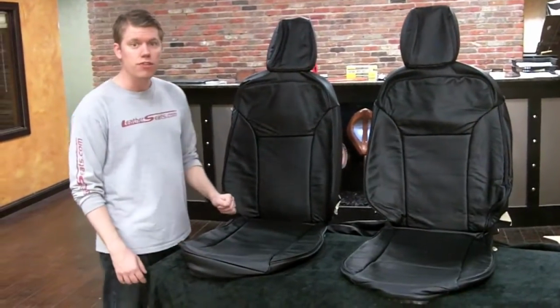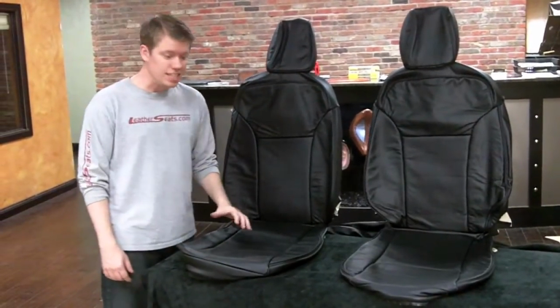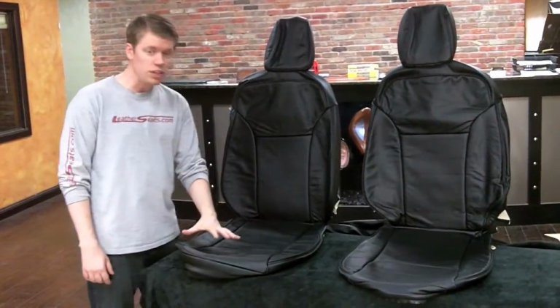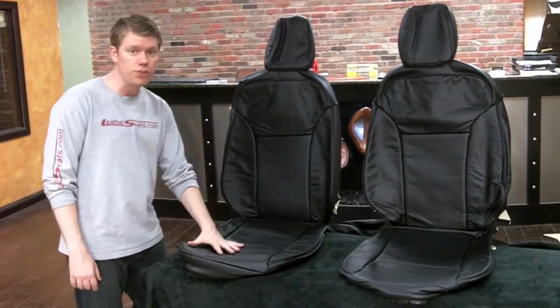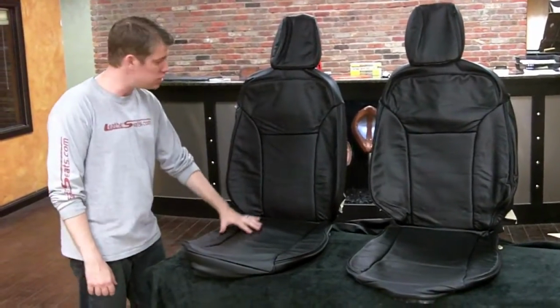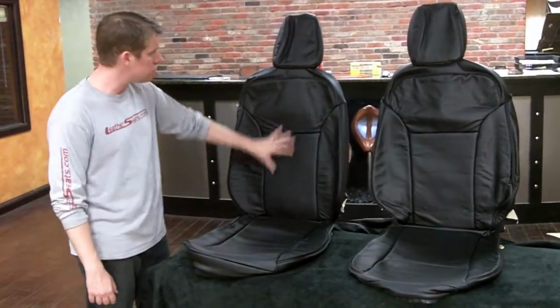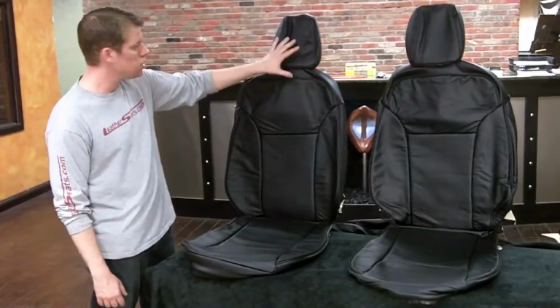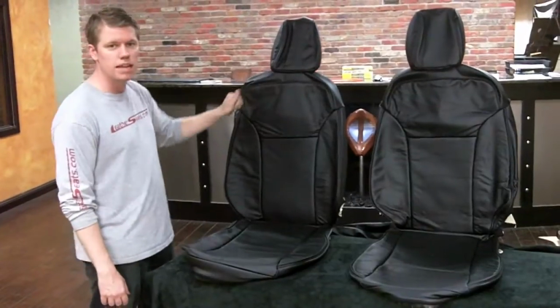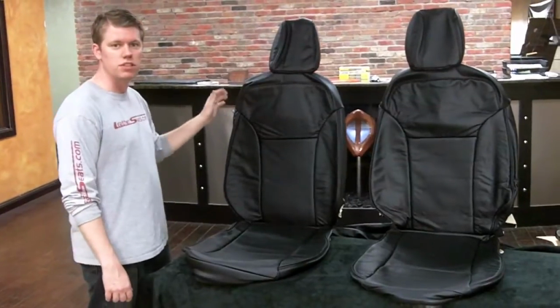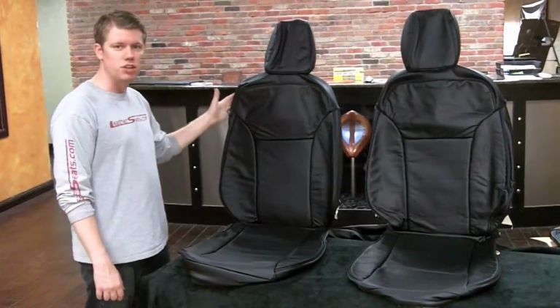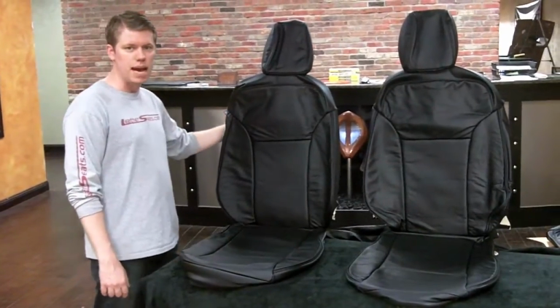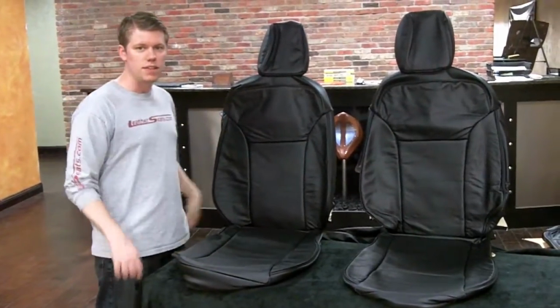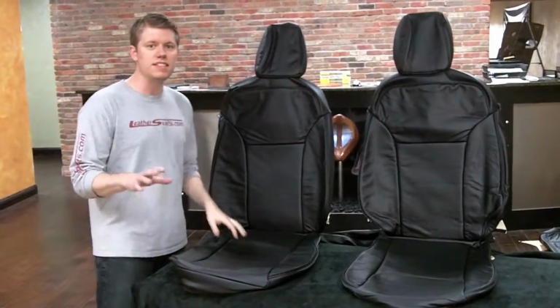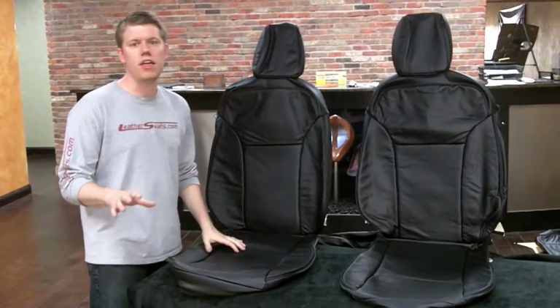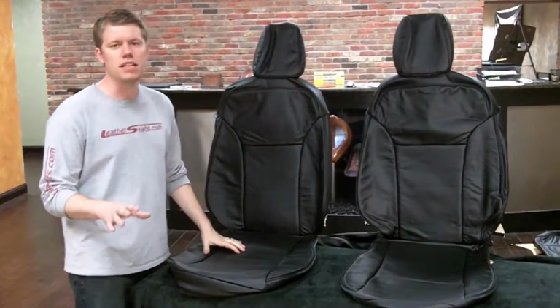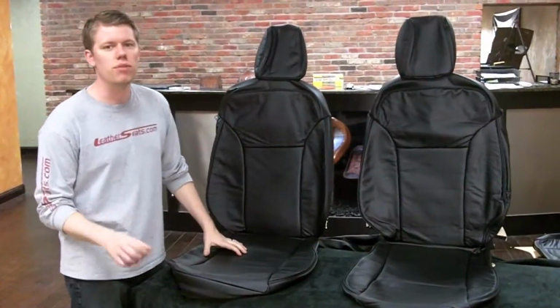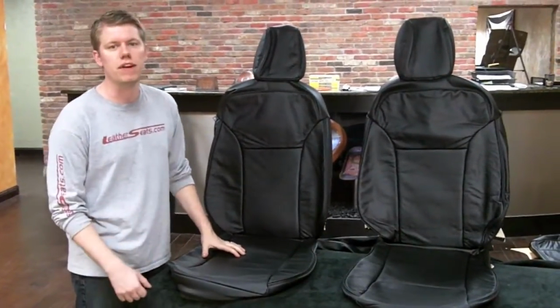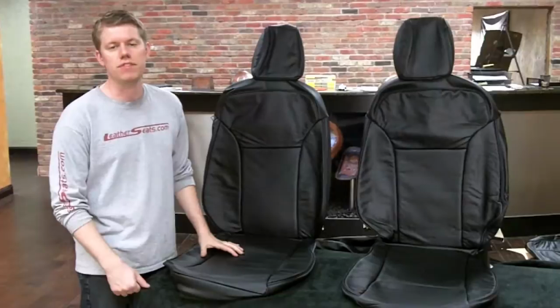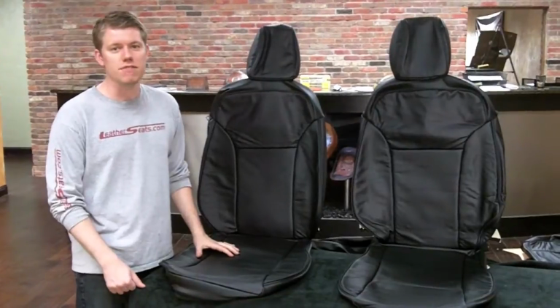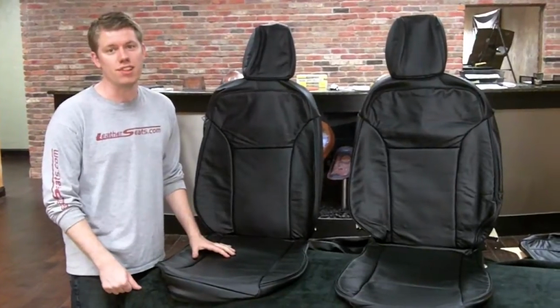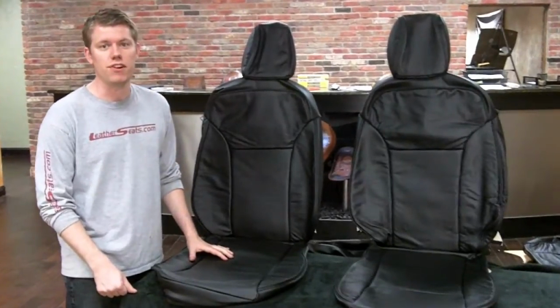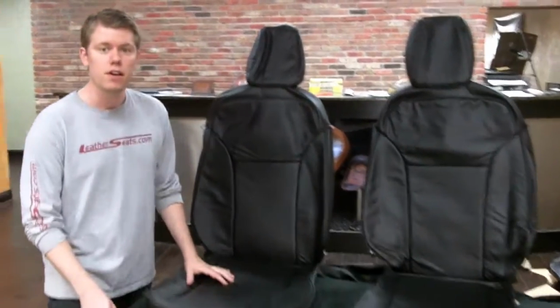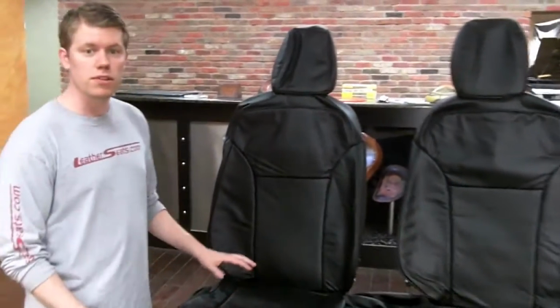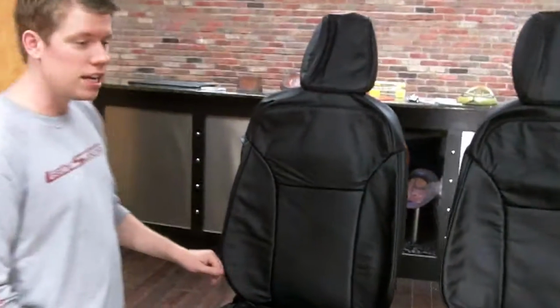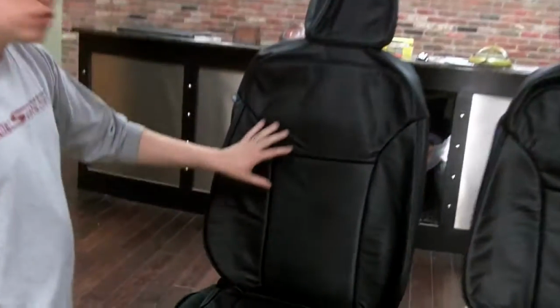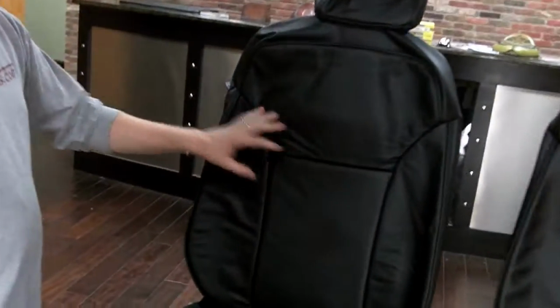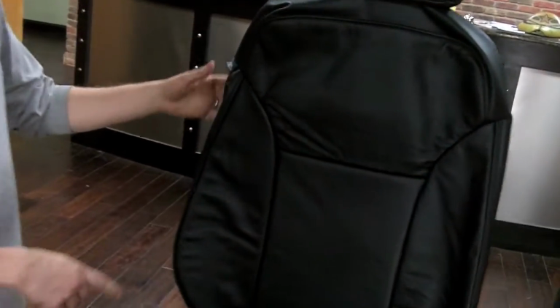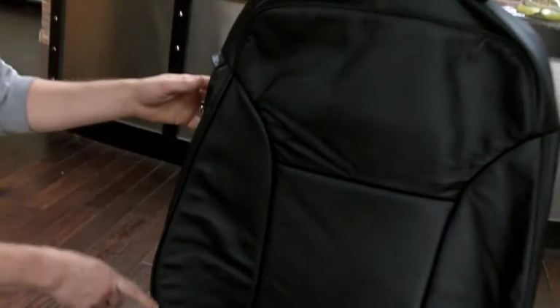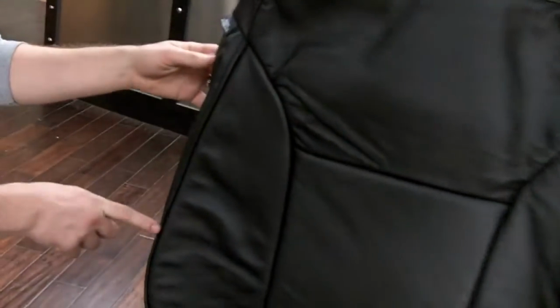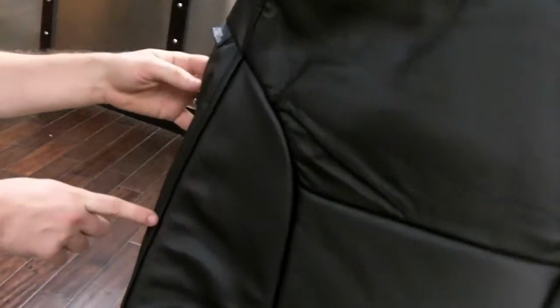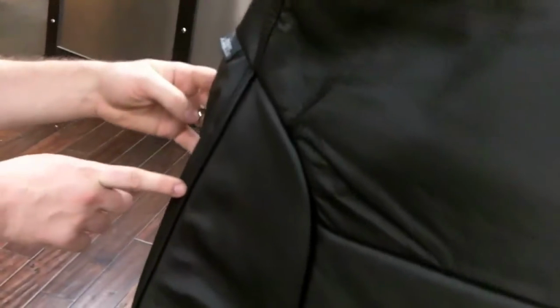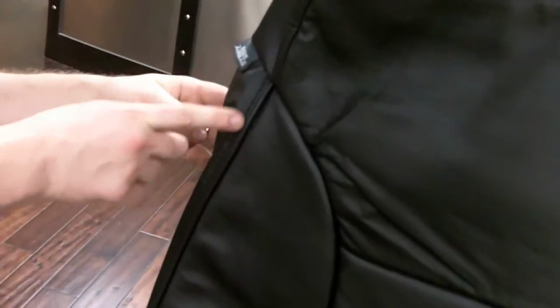The front seat covers here have full leather seating surfaces with matching vinyl side trim and backs. This is the same leather to matching vinyl ratio found in the Fiesta factory leather interior. We built this kit in our single tone black with black piping to match the factory style.